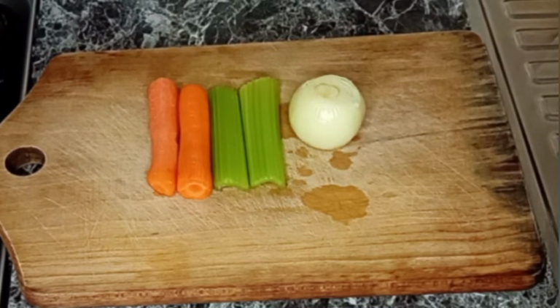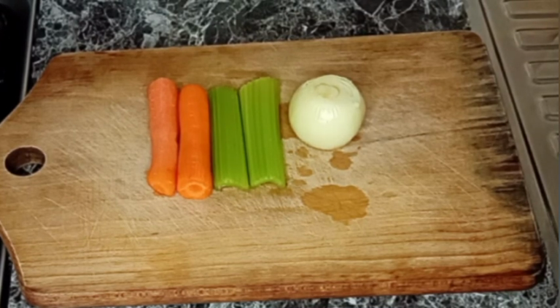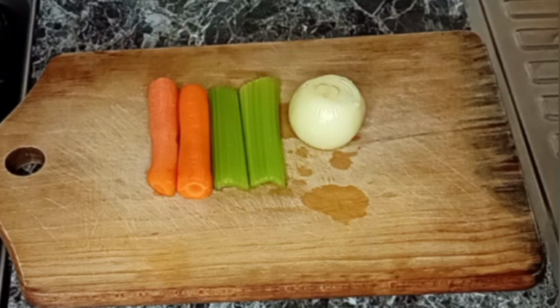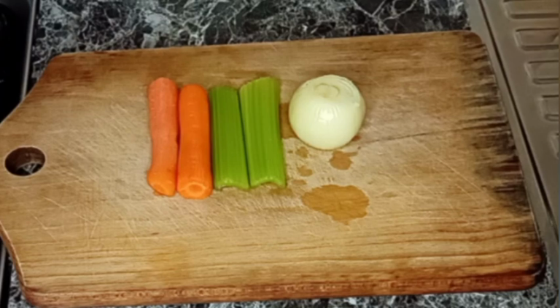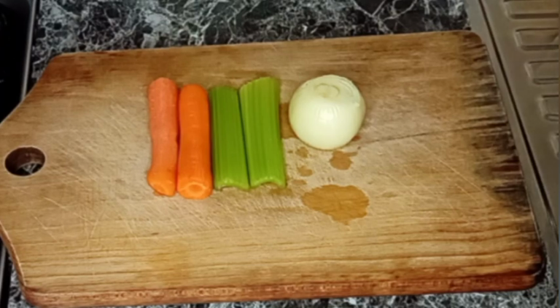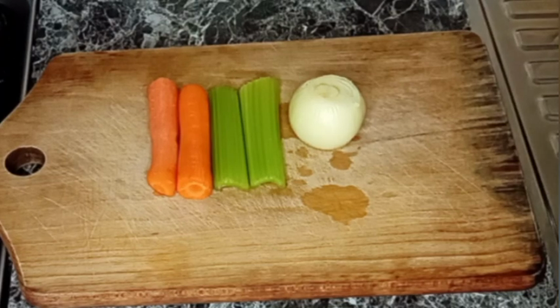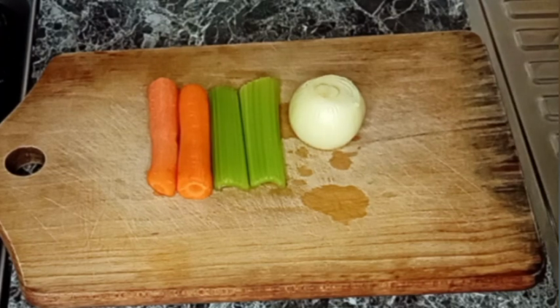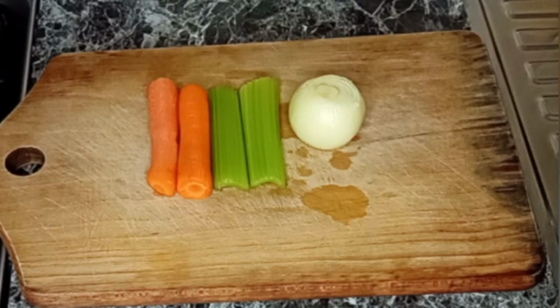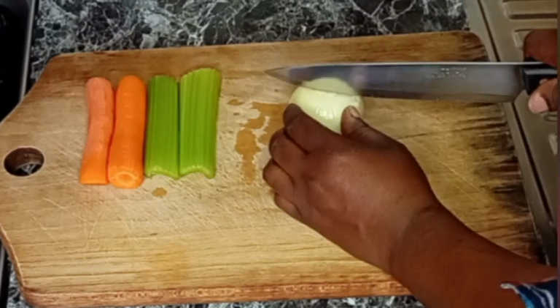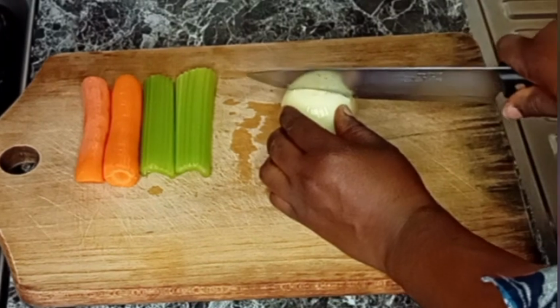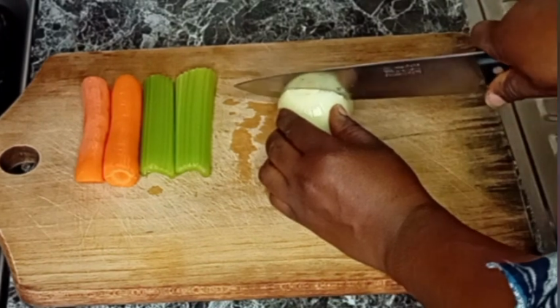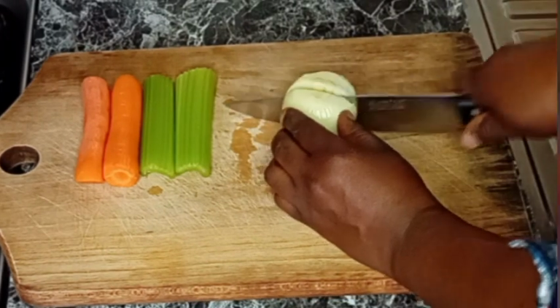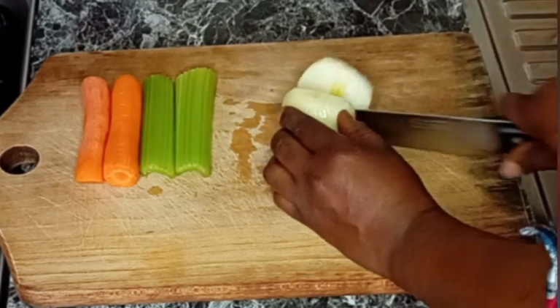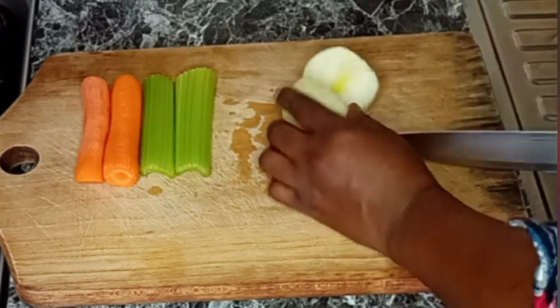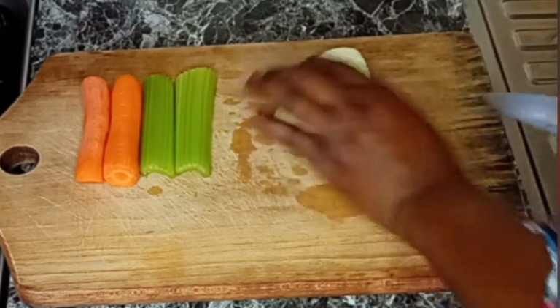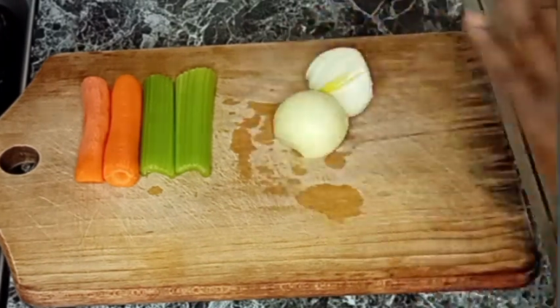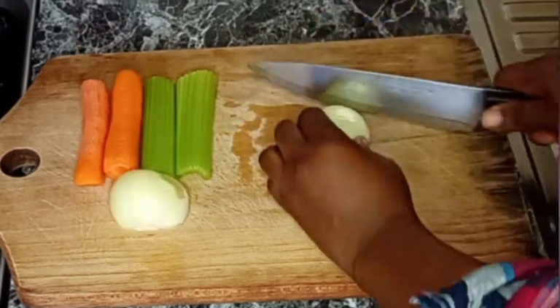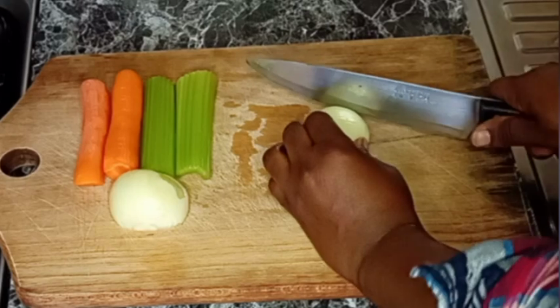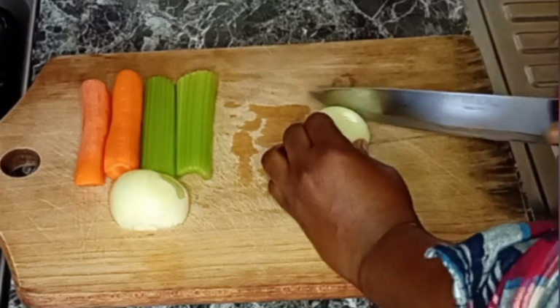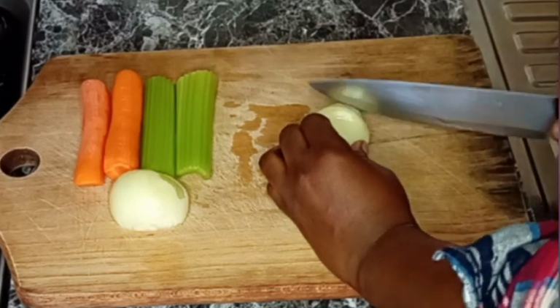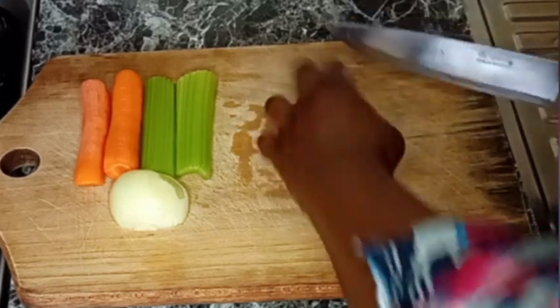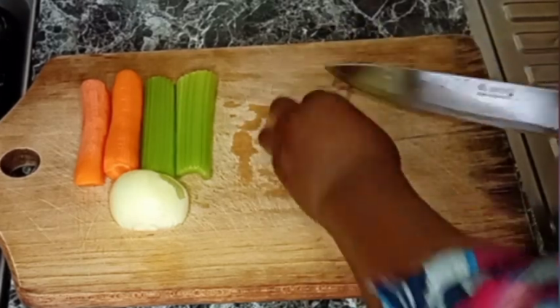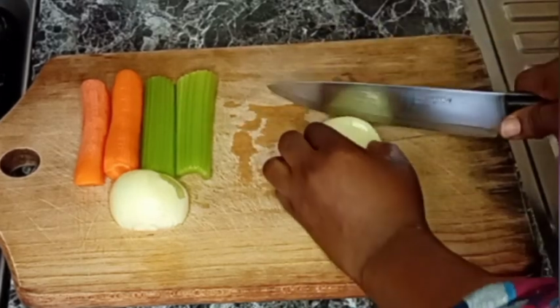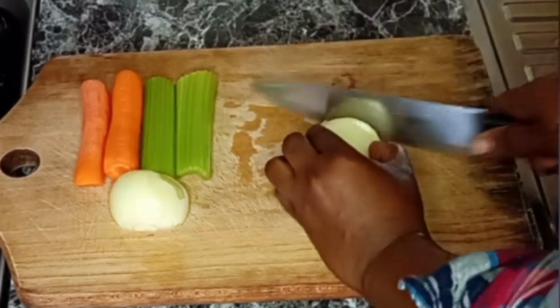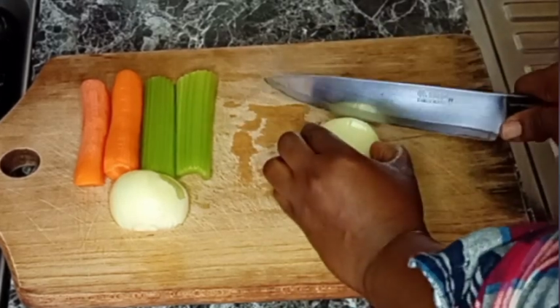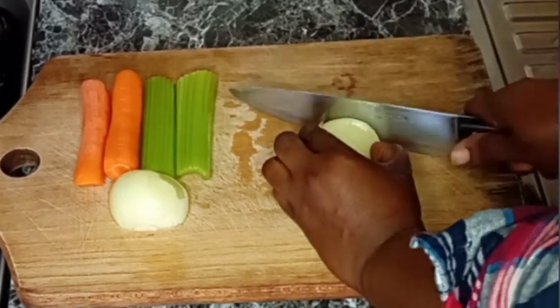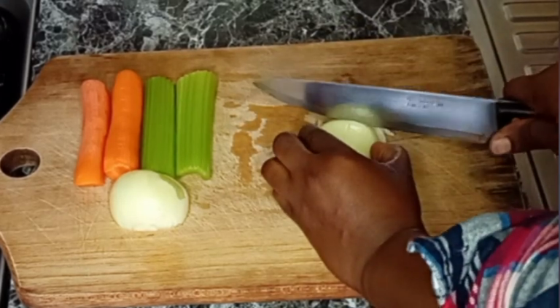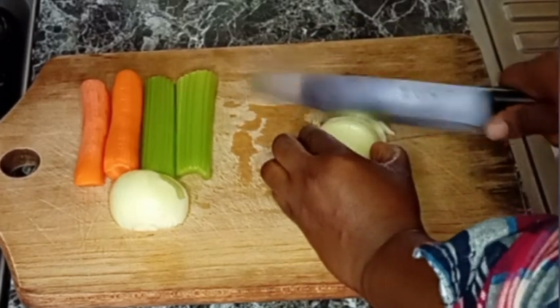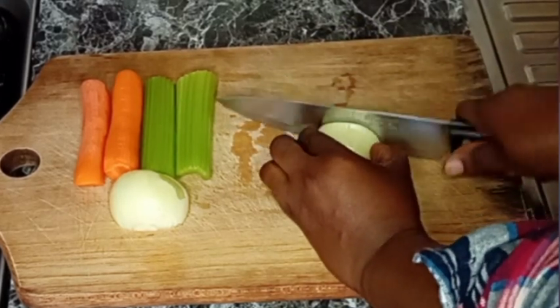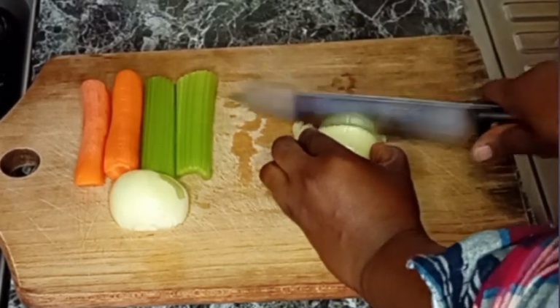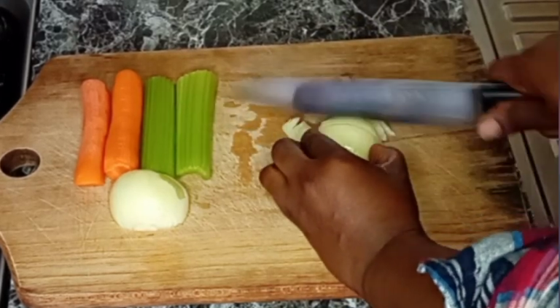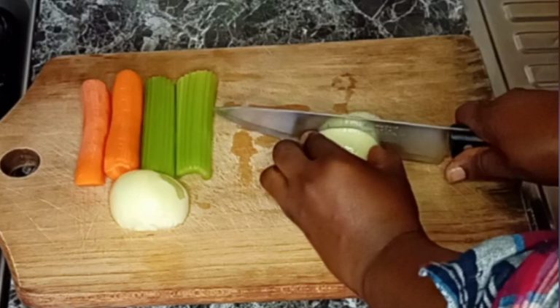The vegetables are onions, celery, and carrots. They are nicely cleaned — I removed the skin of the carrots, celery, and the onions. Now I'm going to start by slicing the onions.